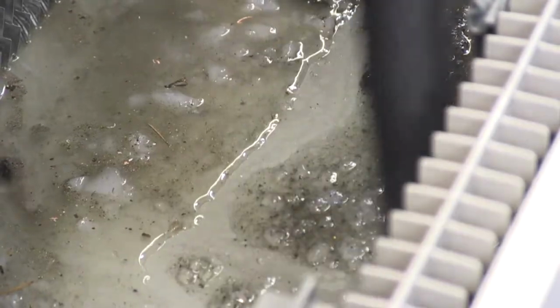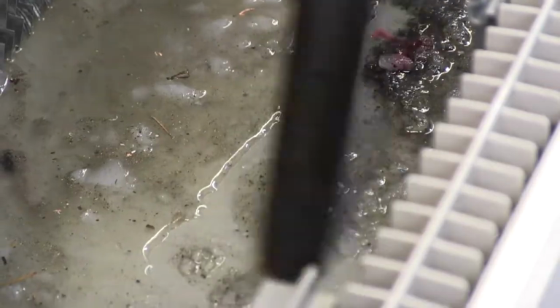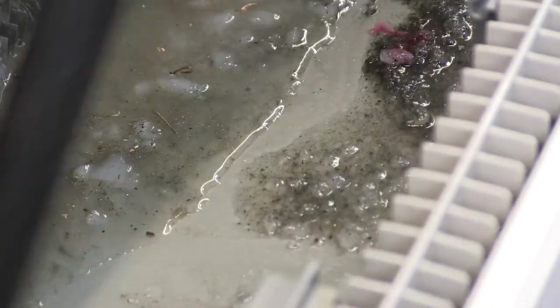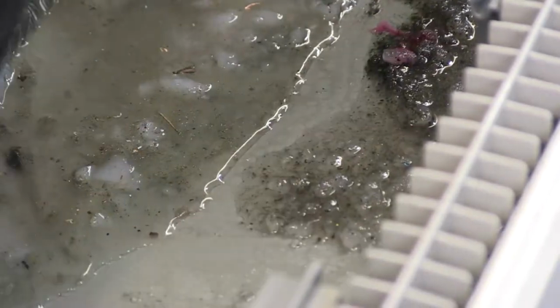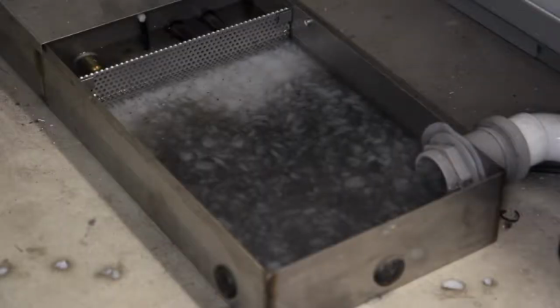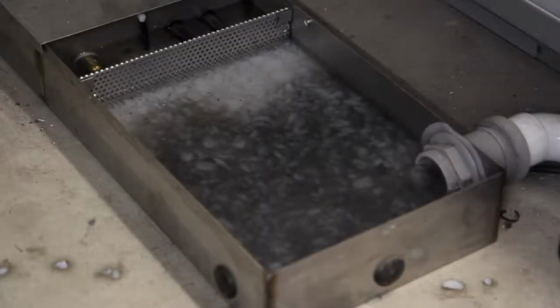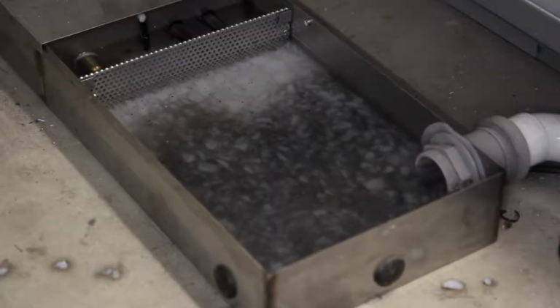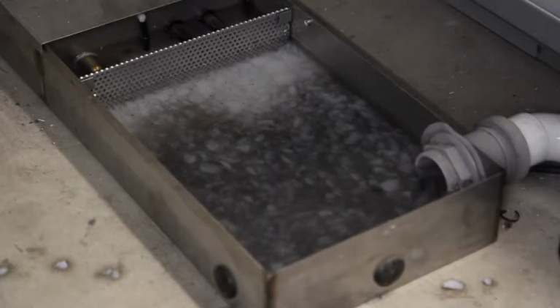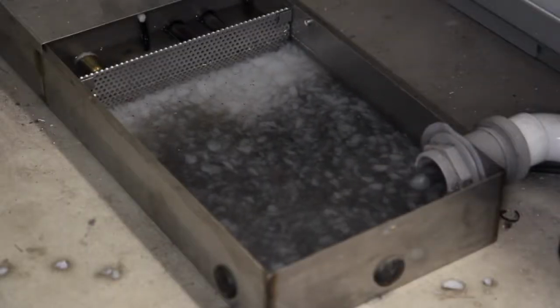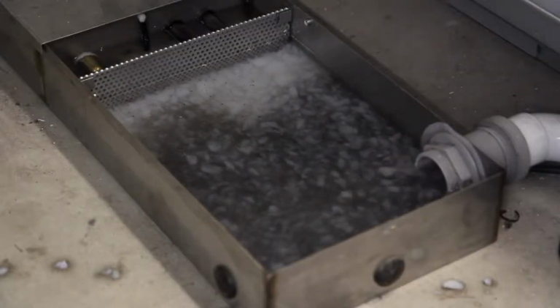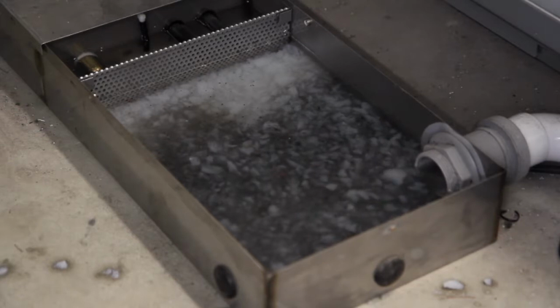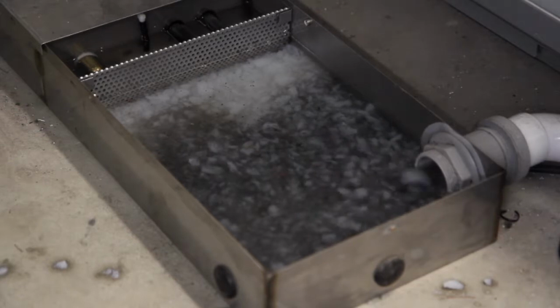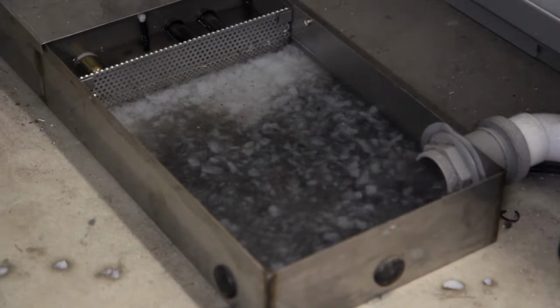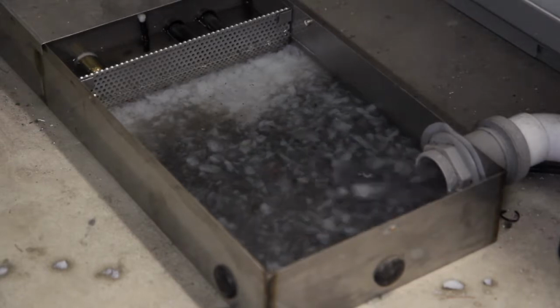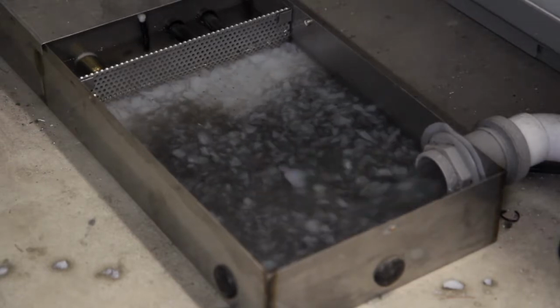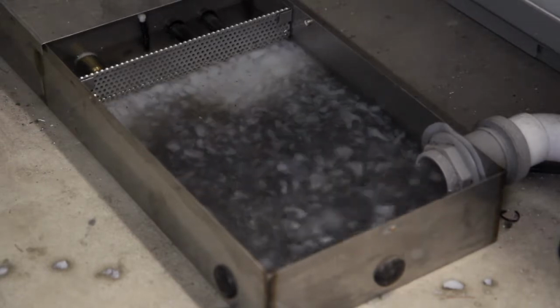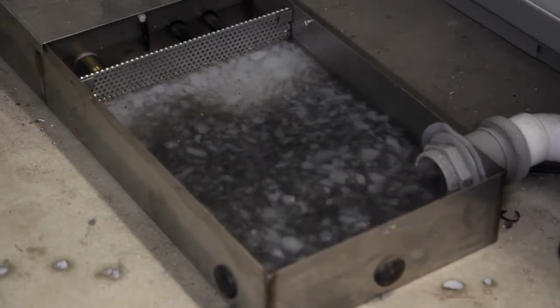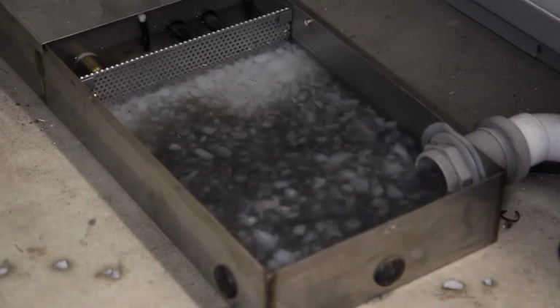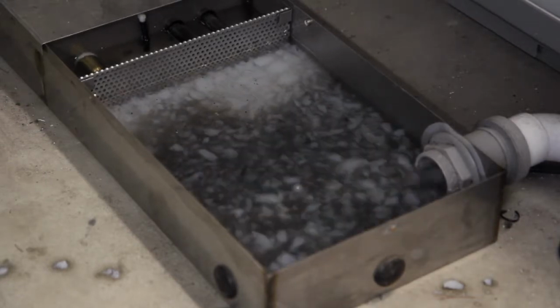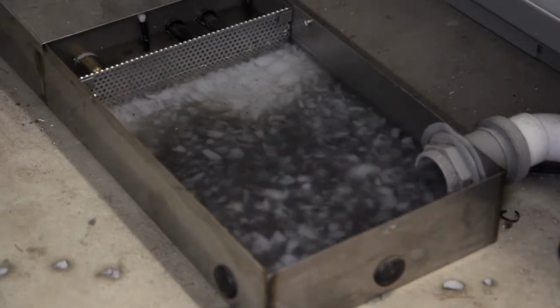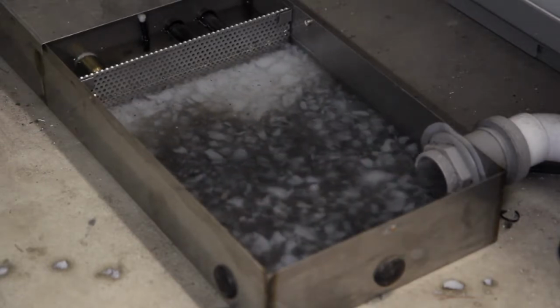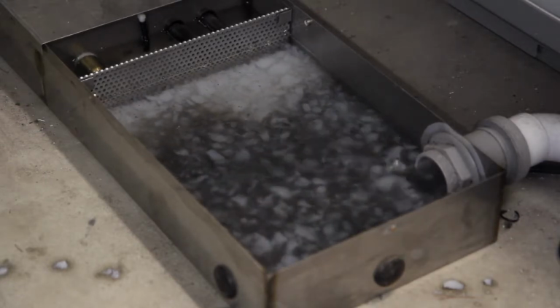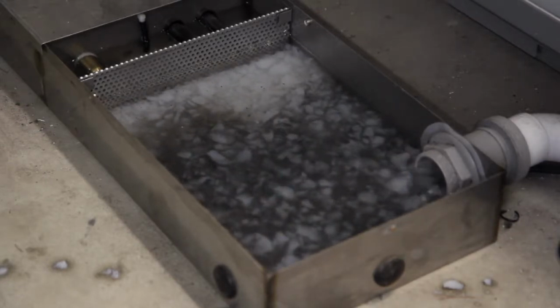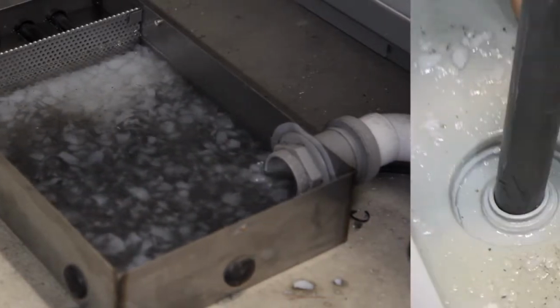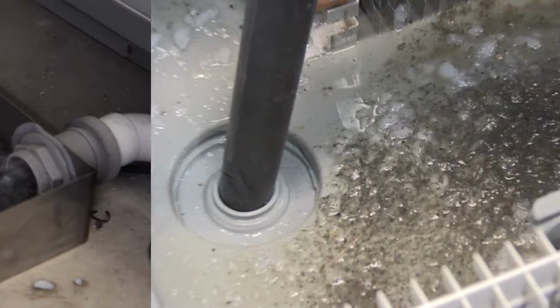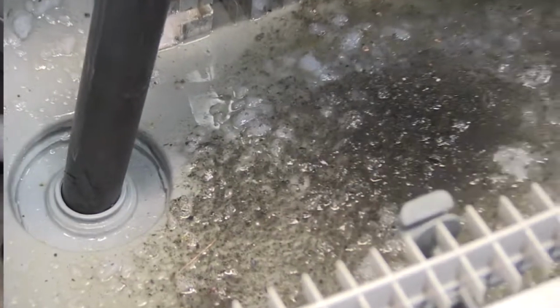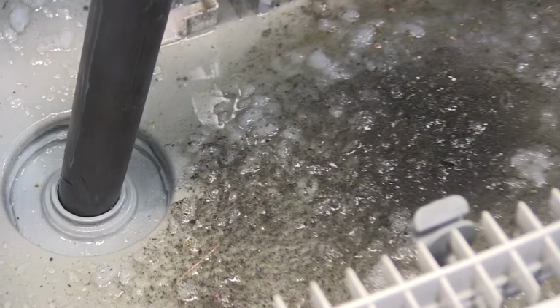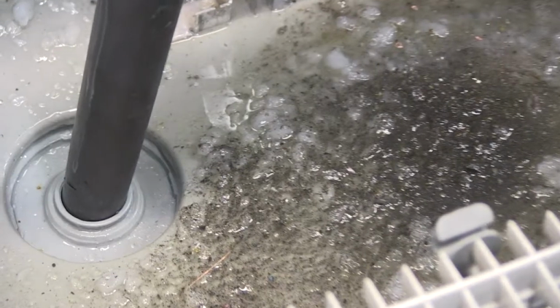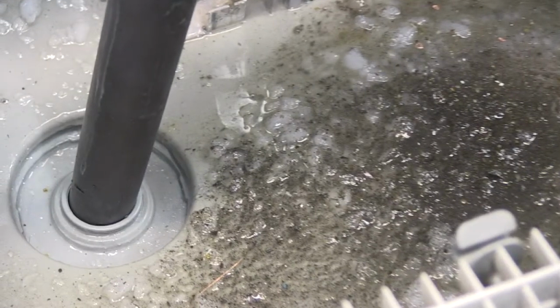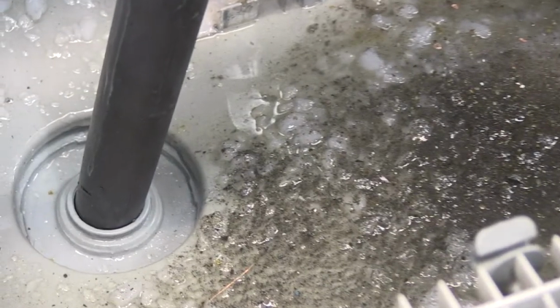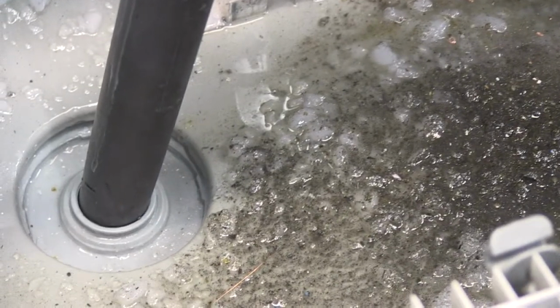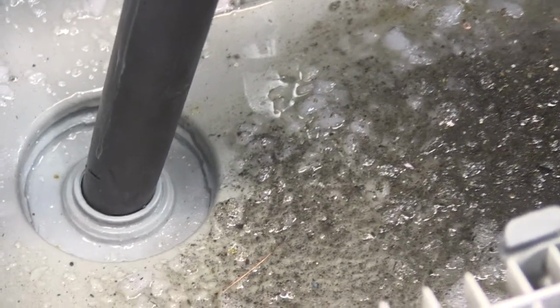However, it is only quite a localised solution which only works when the drain line is full. The second you get an air gap in the lines, it will fail to remove any more jelly.